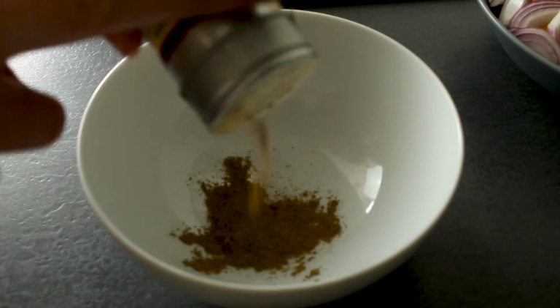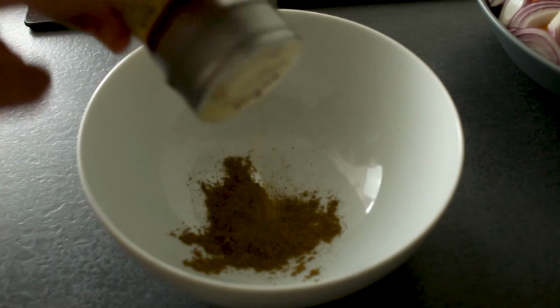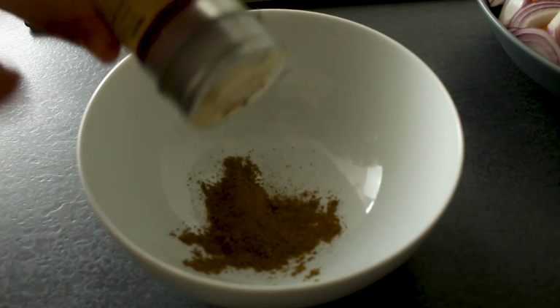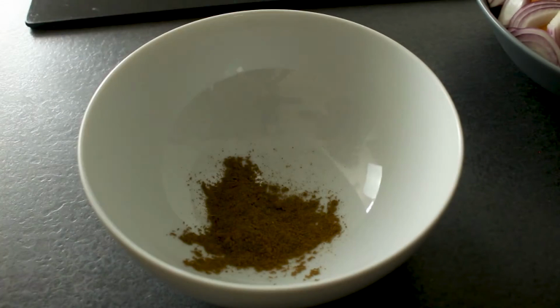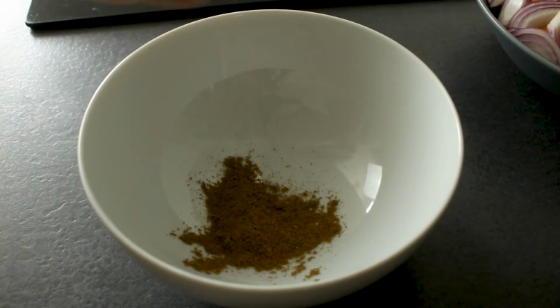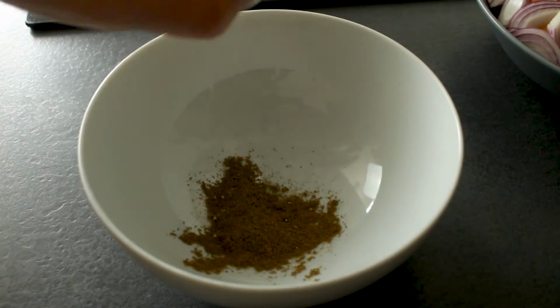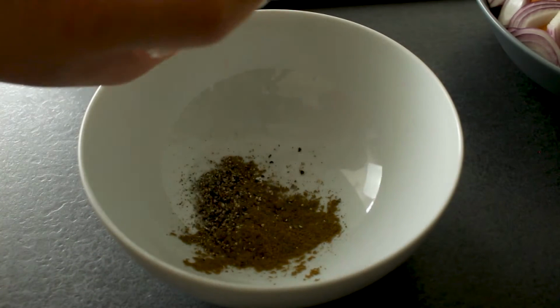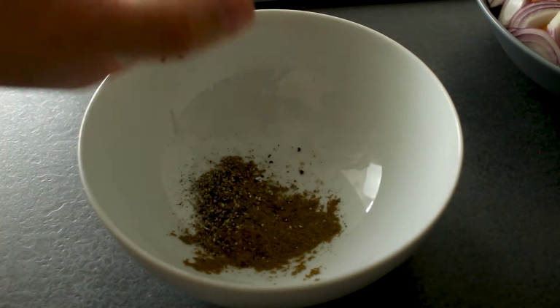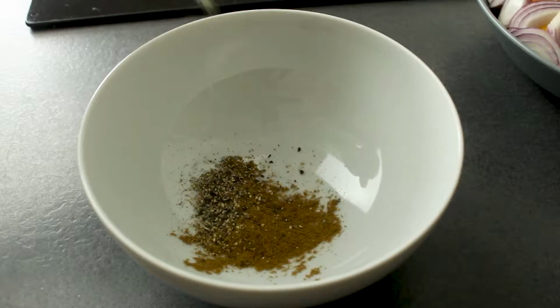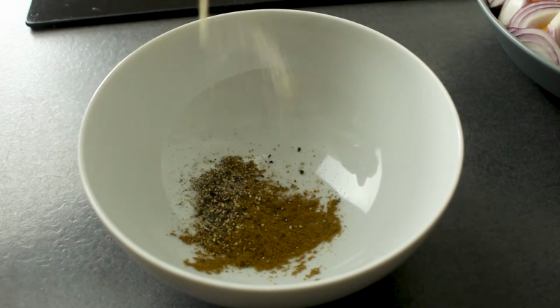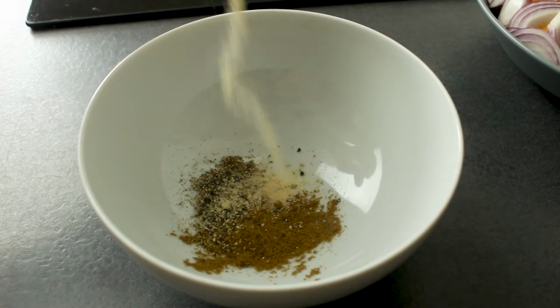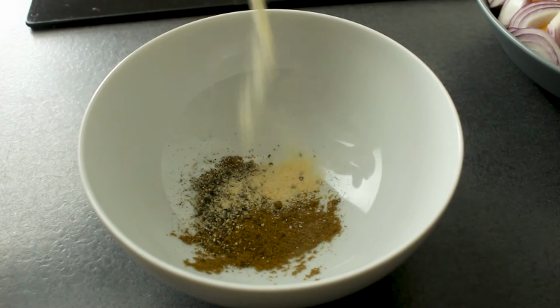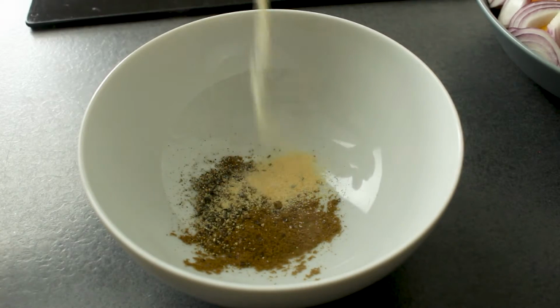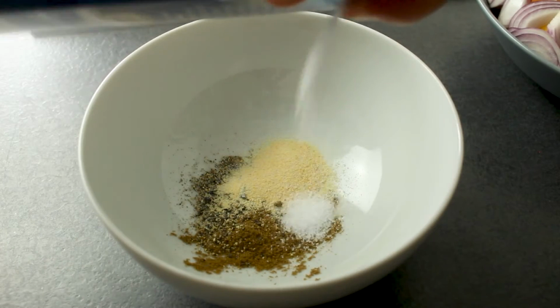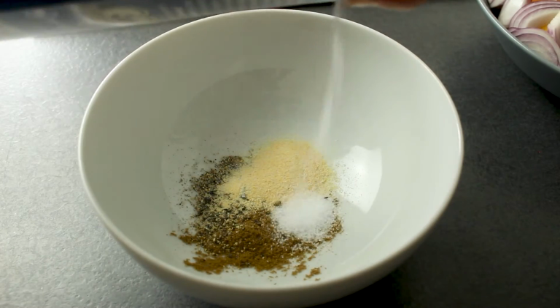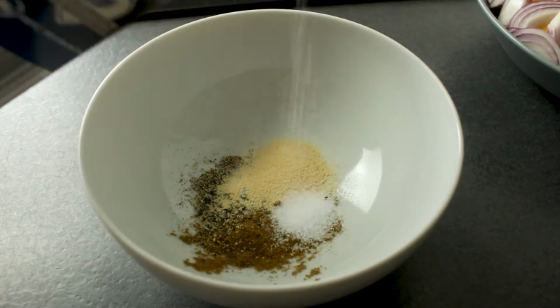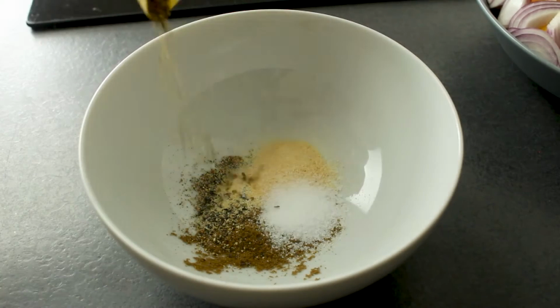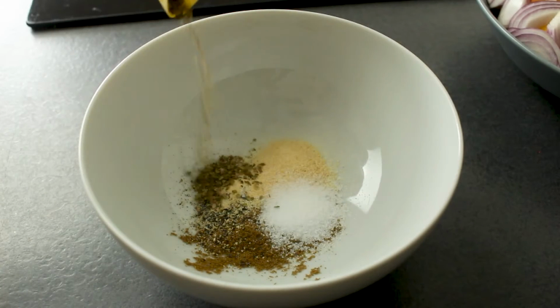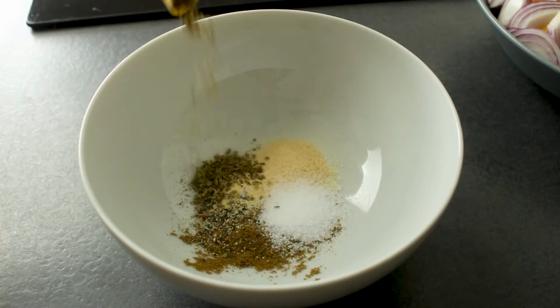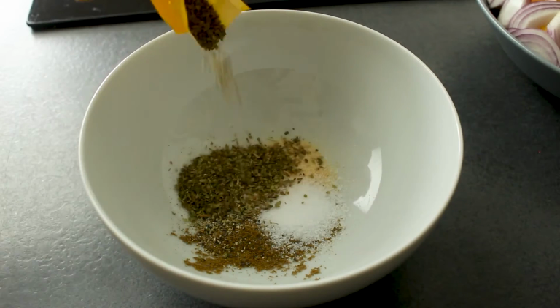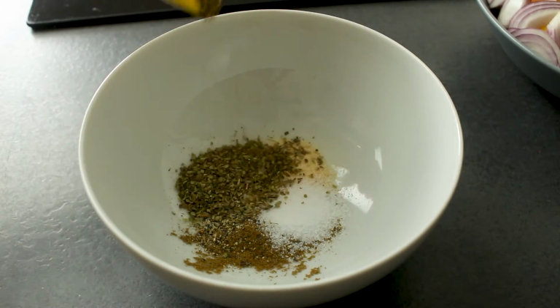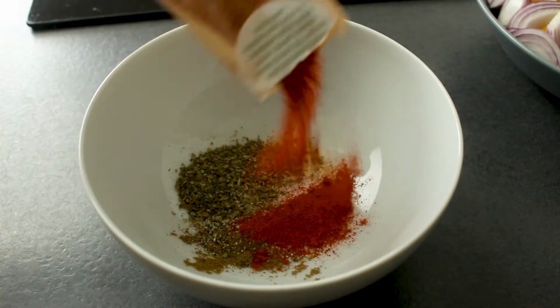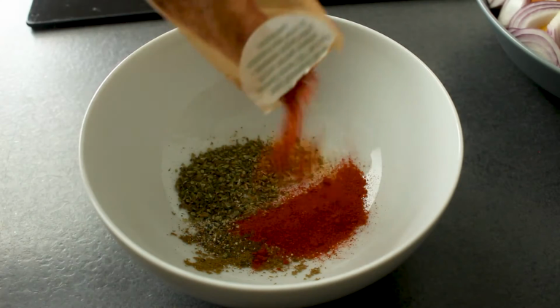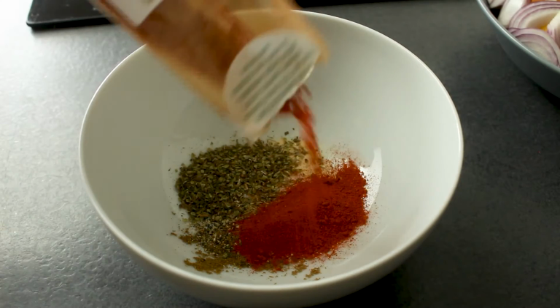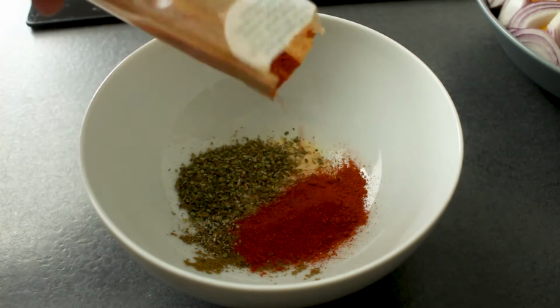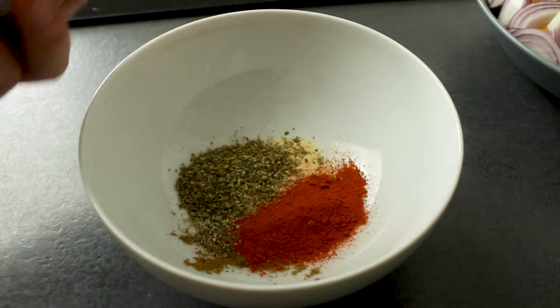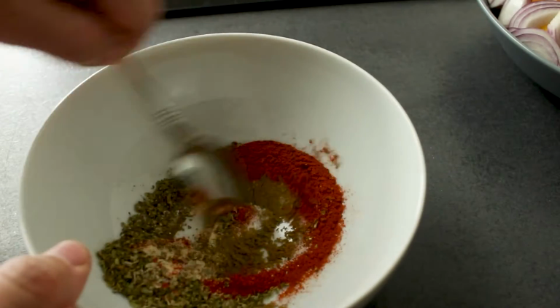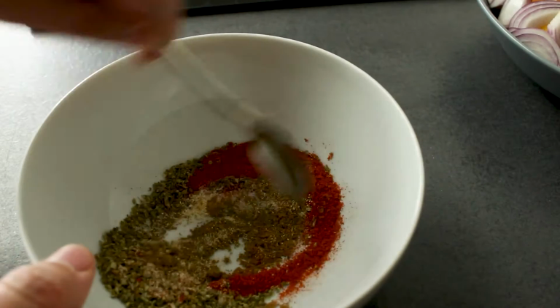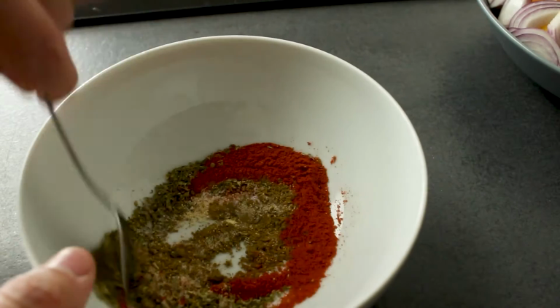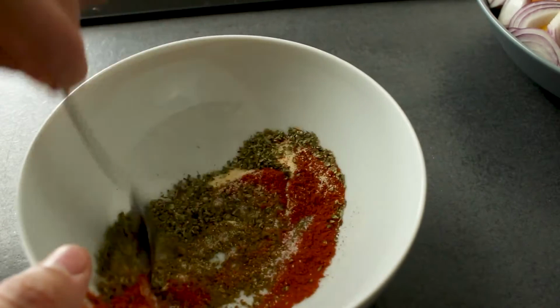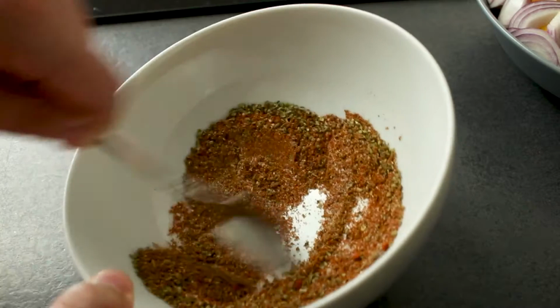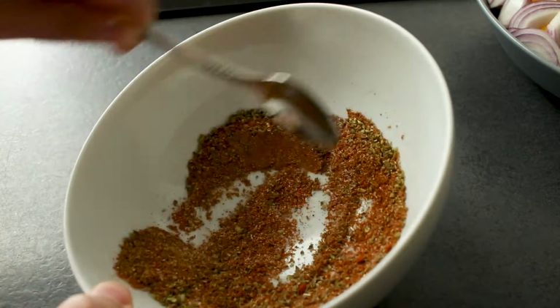For our spice mixture we need cumin, ground black pepper, garlic powder, salt, oregano, and finally paprika. Give that a good mix and we're done.